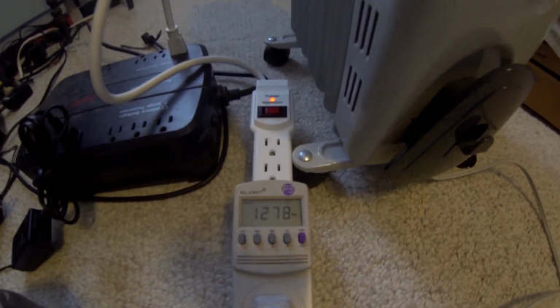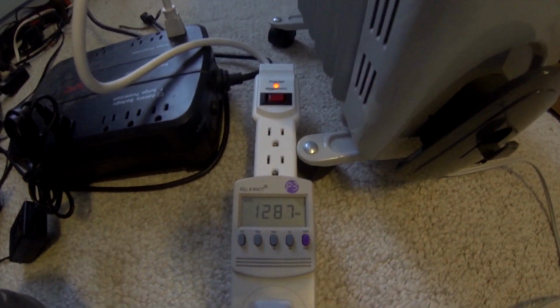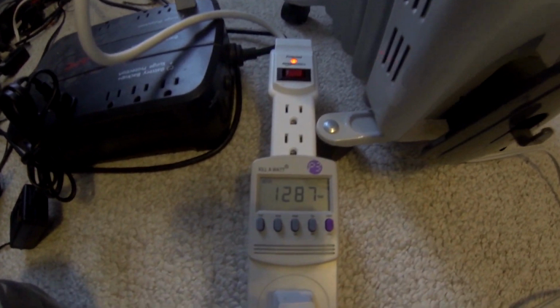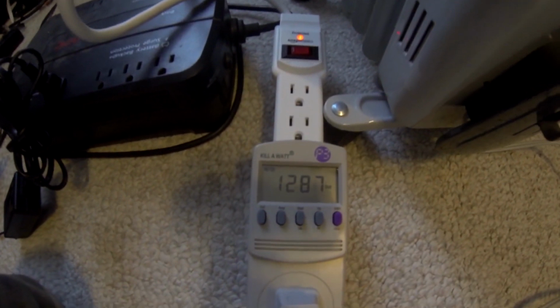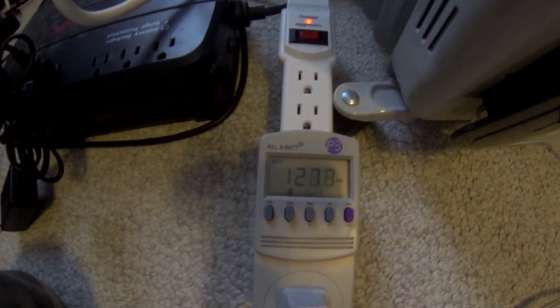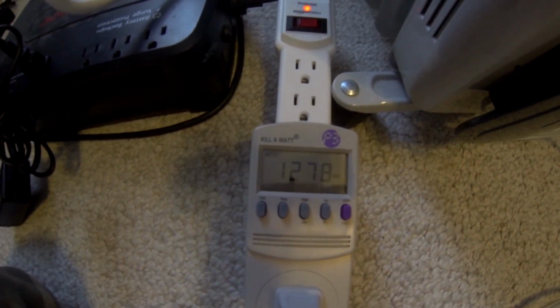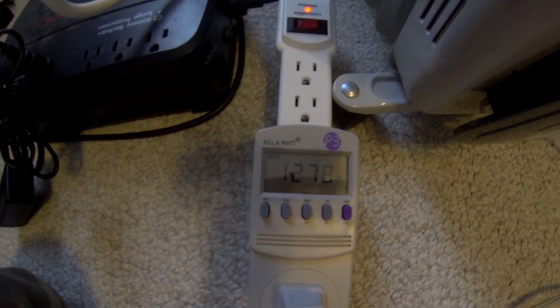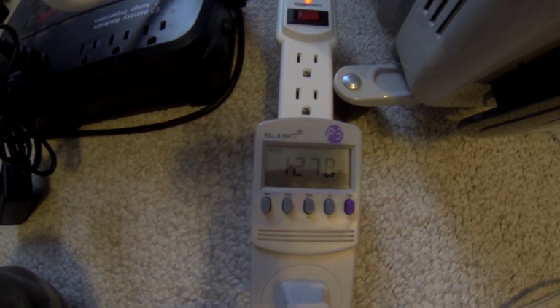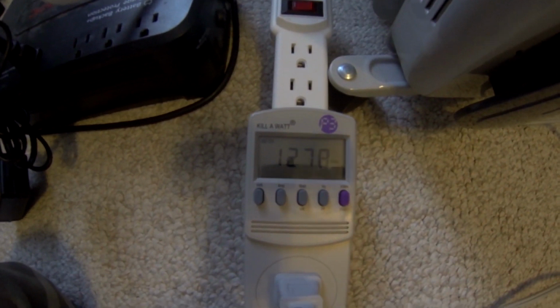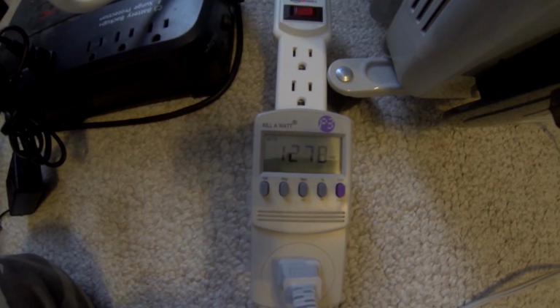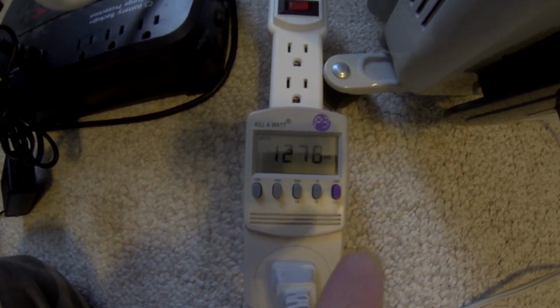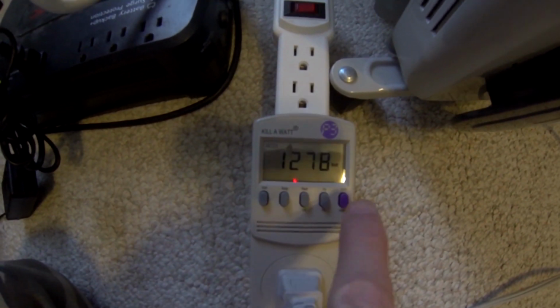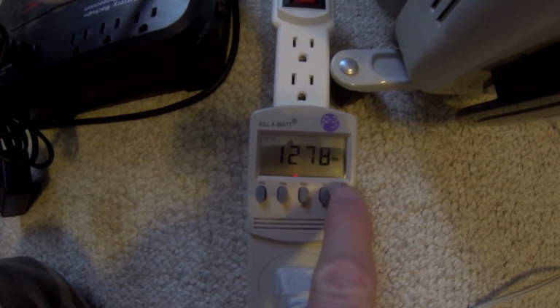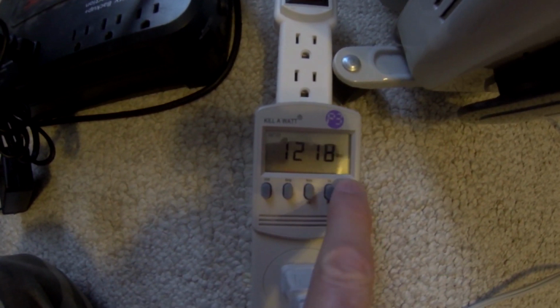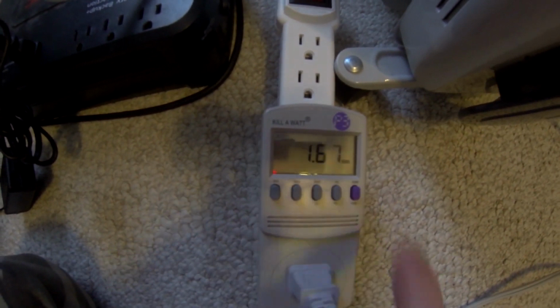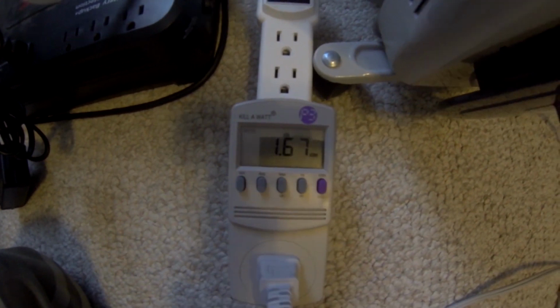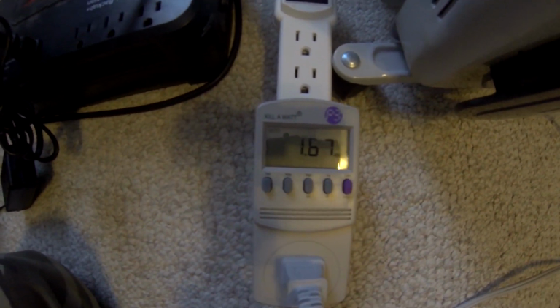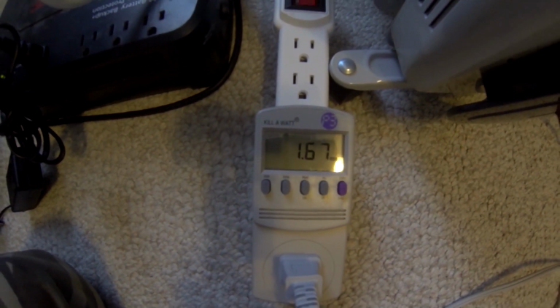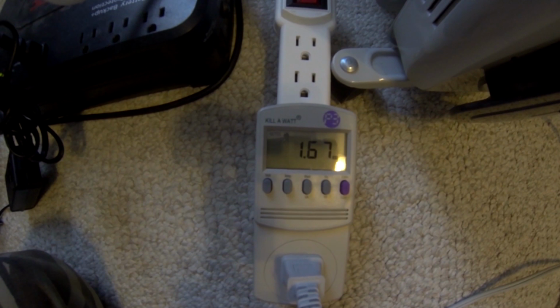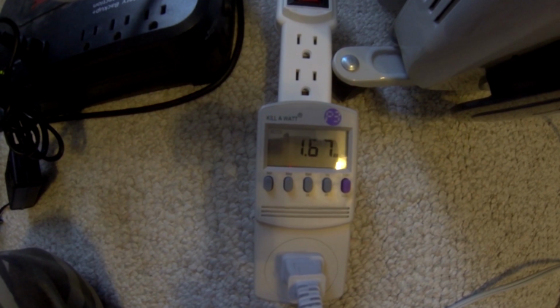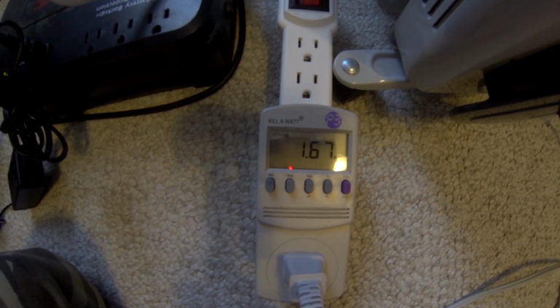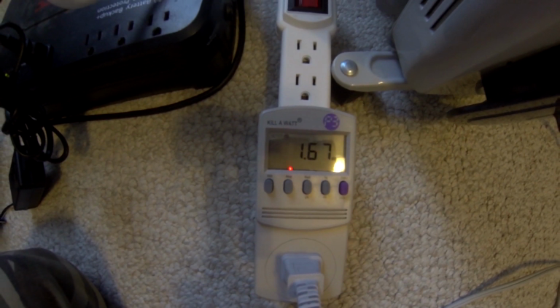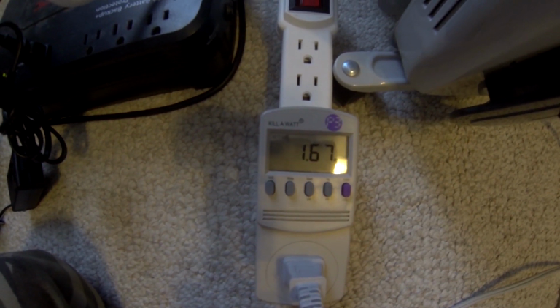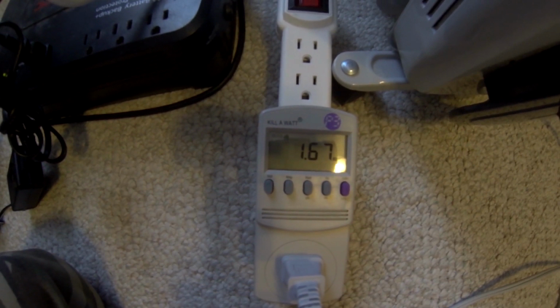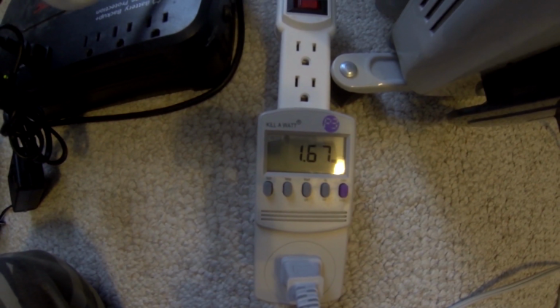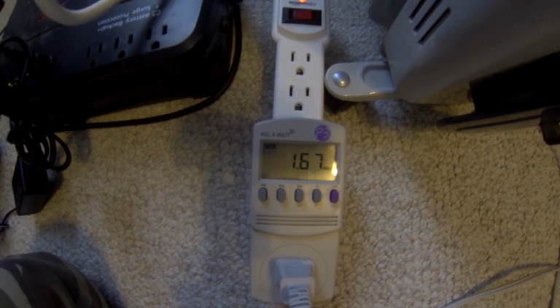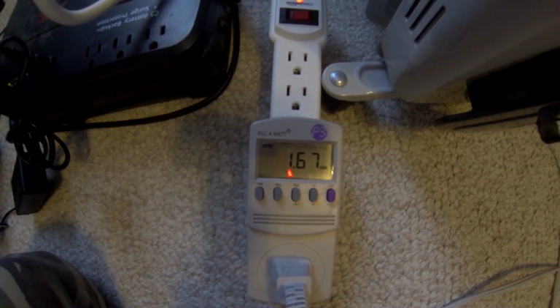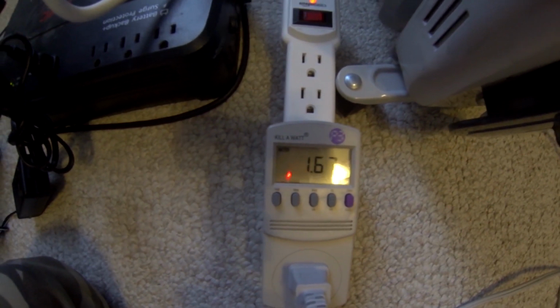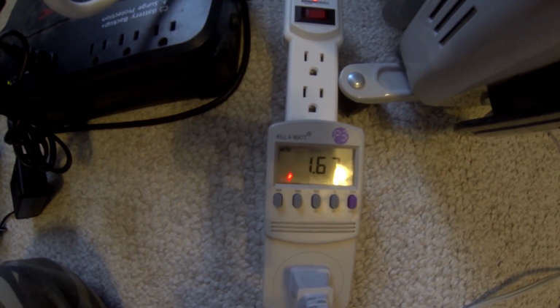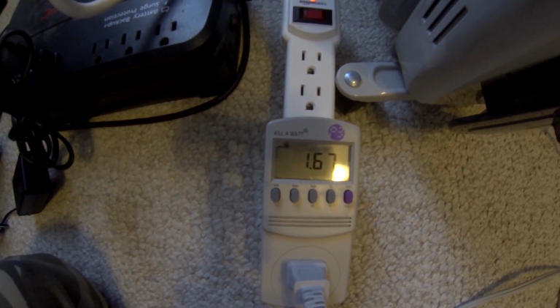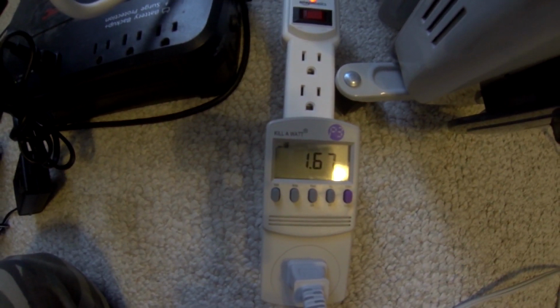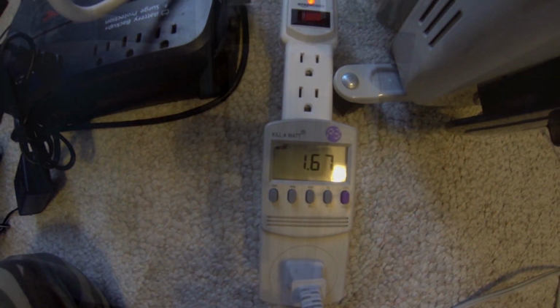I've had this thing on for an hour or two. Let's see how many kilowatt hours — 1.67 kilowatt hours so far.